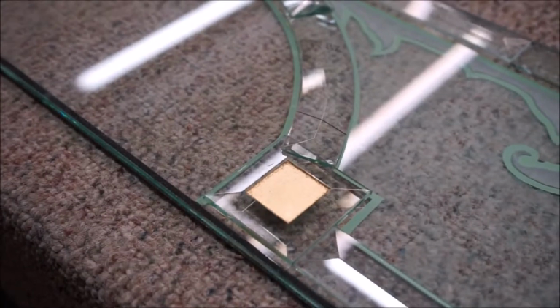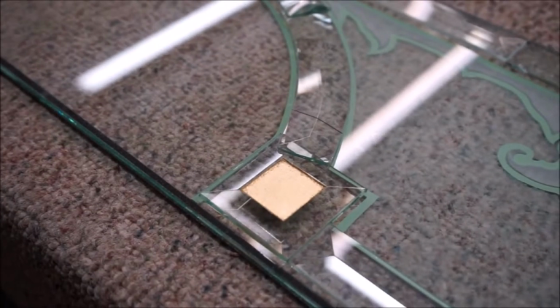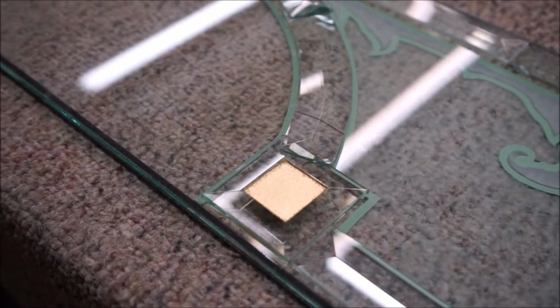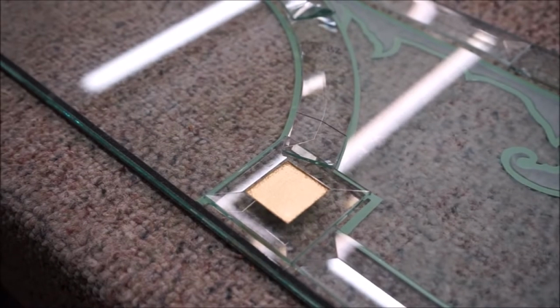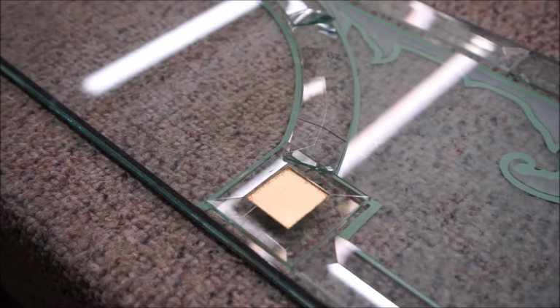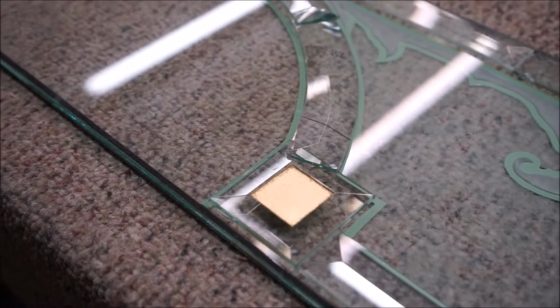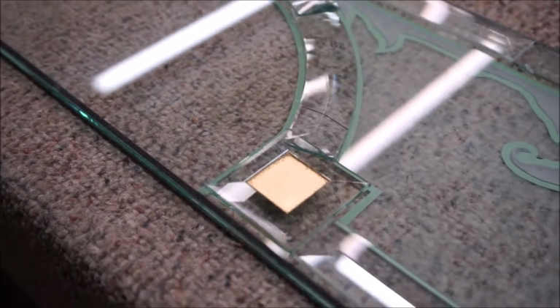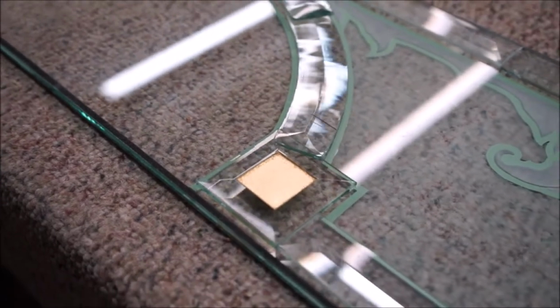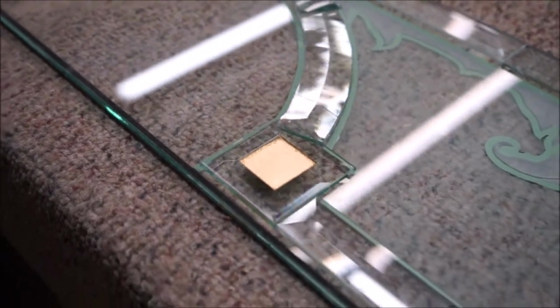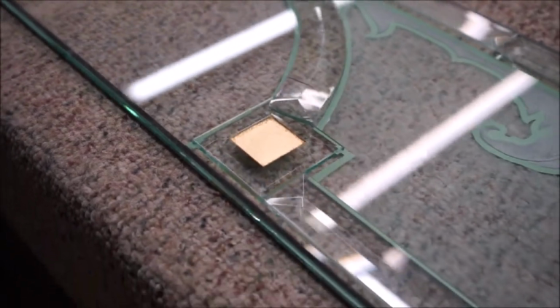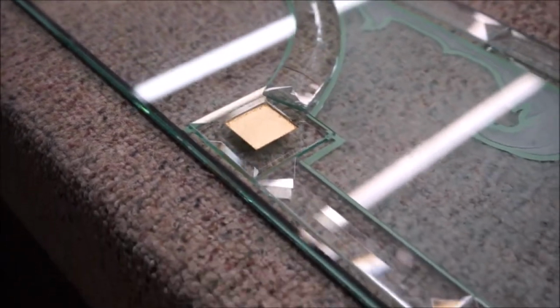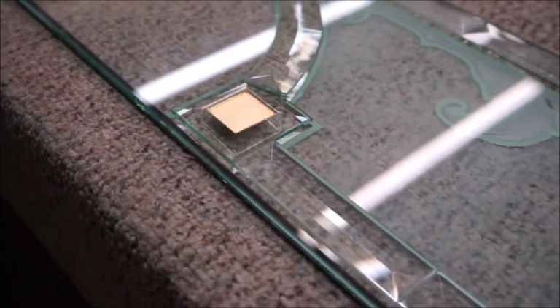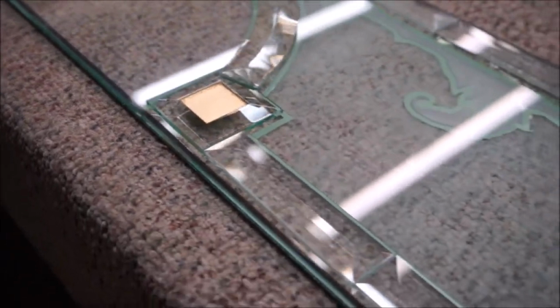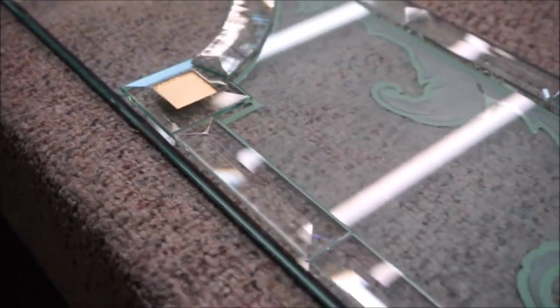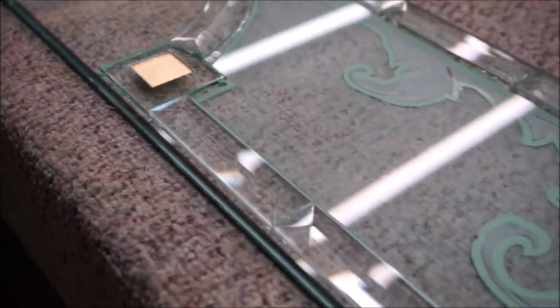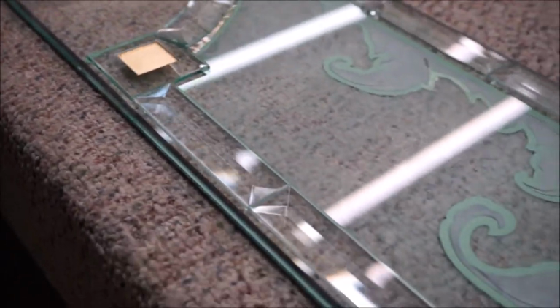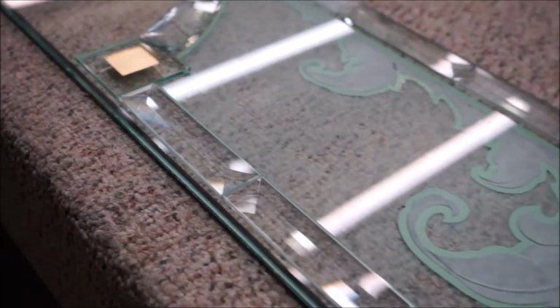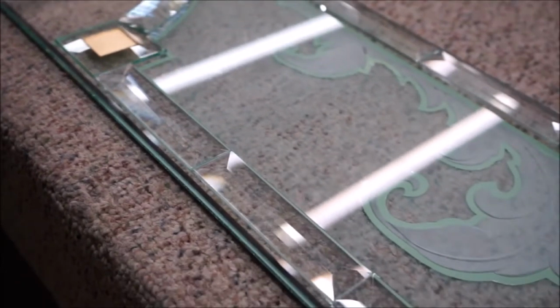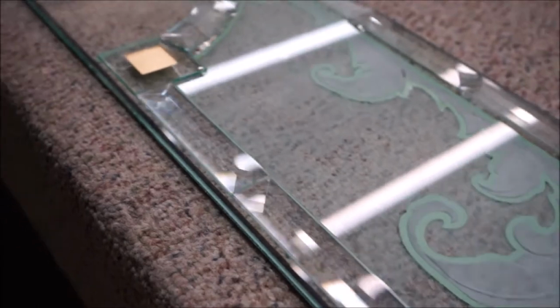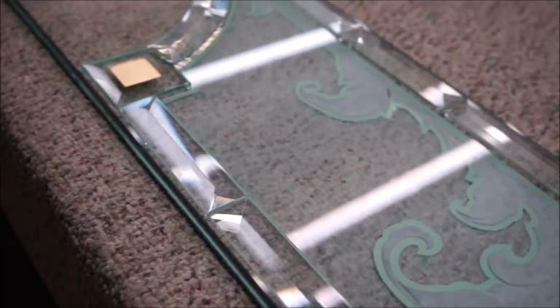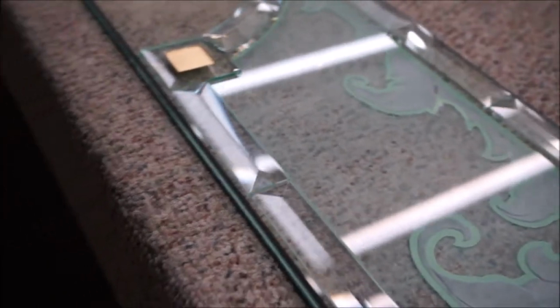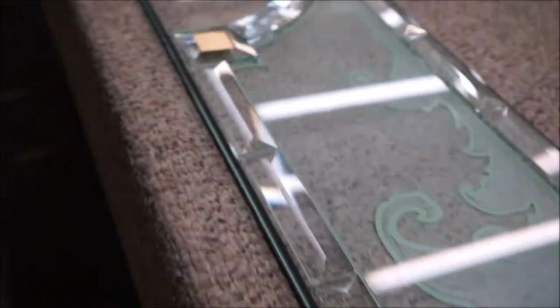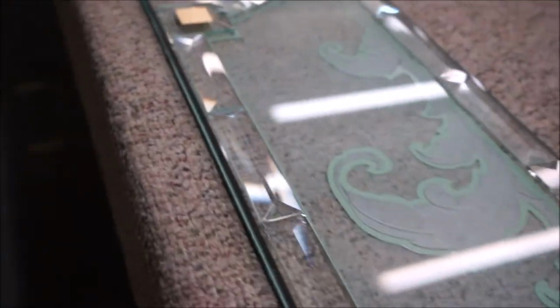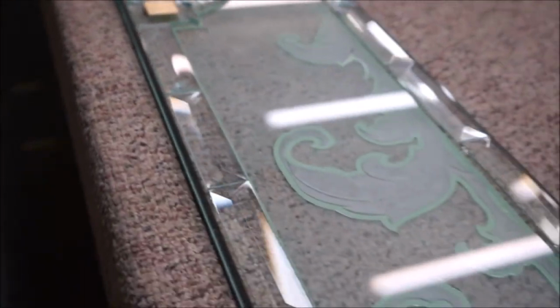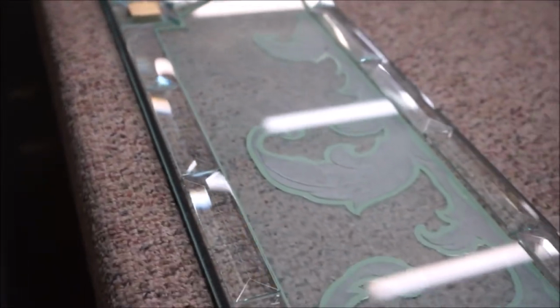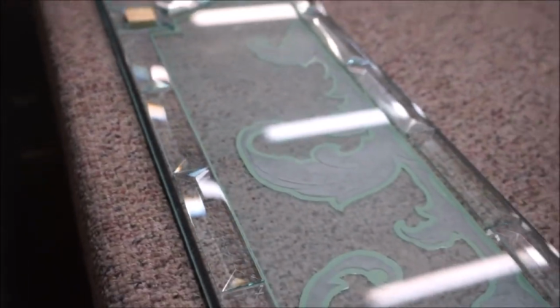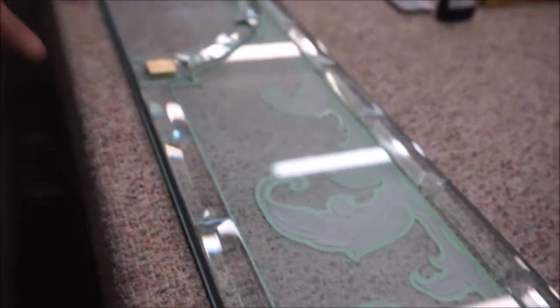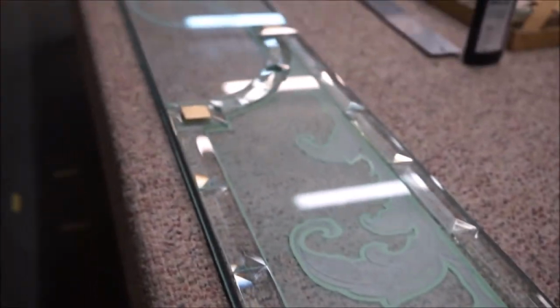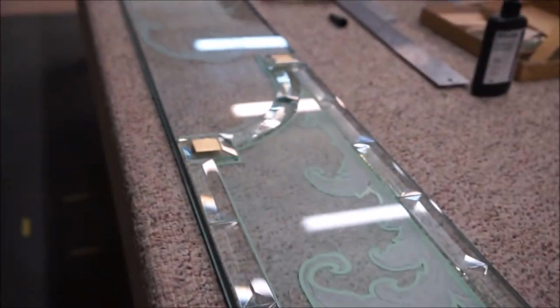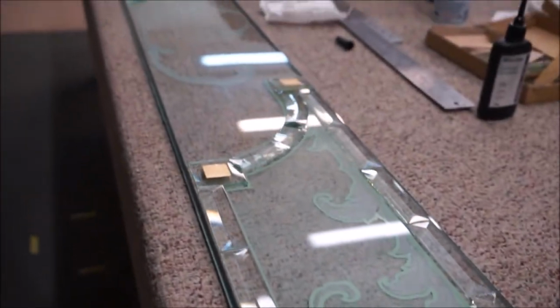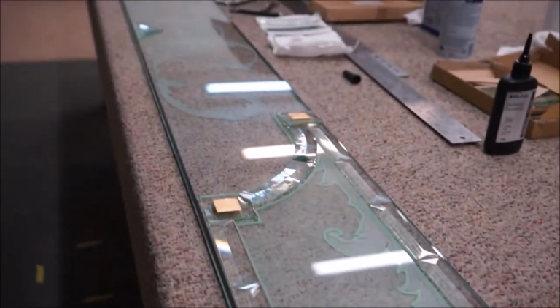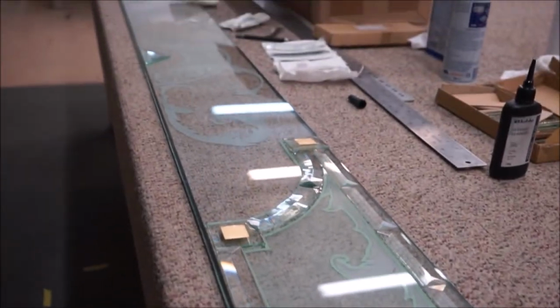This is the finished side, and this is what the customers and their friends would see as they come towards the house — this would be the outside finished side.